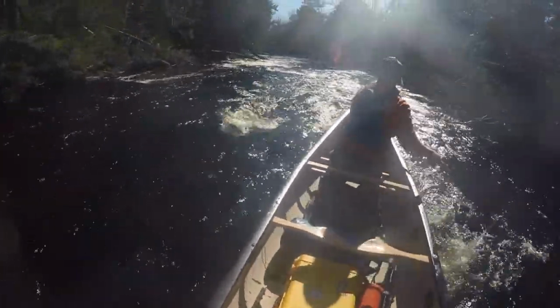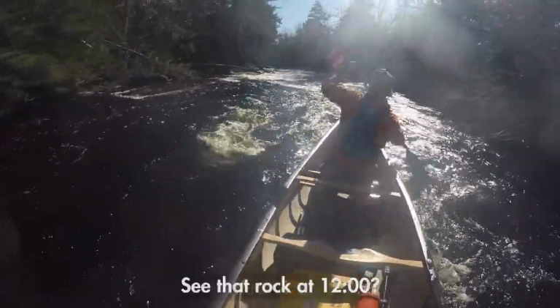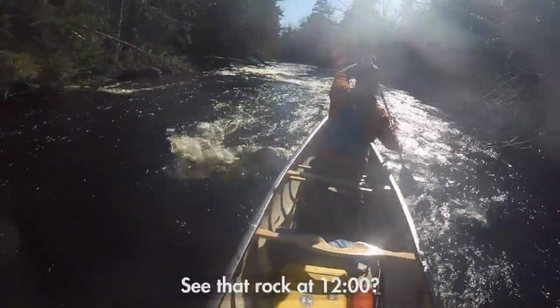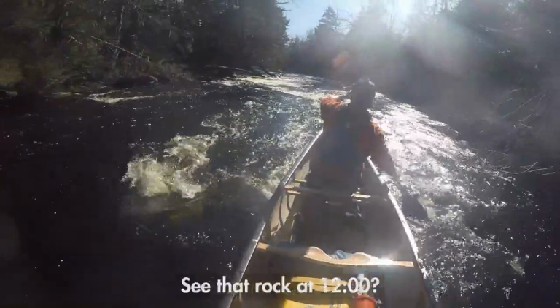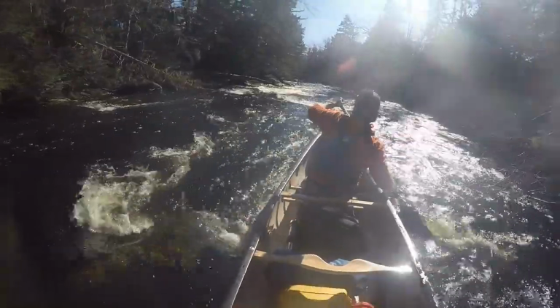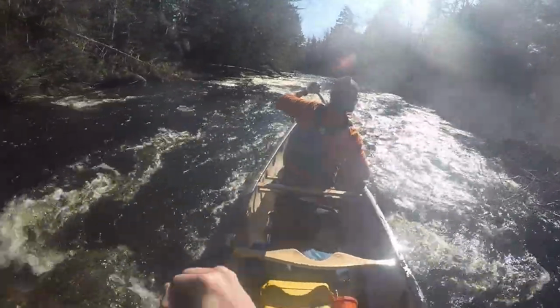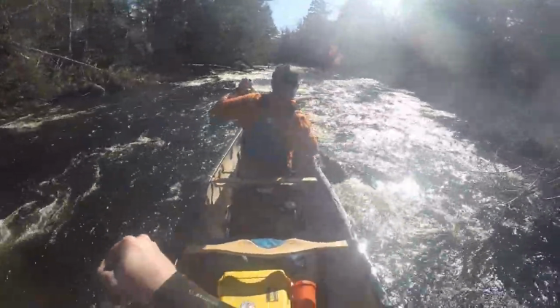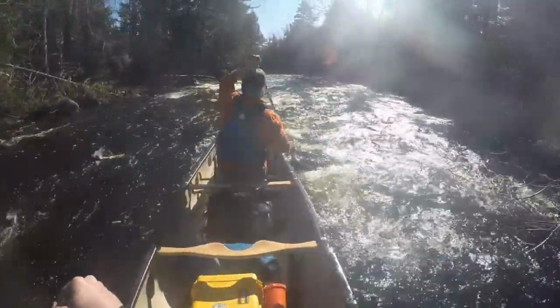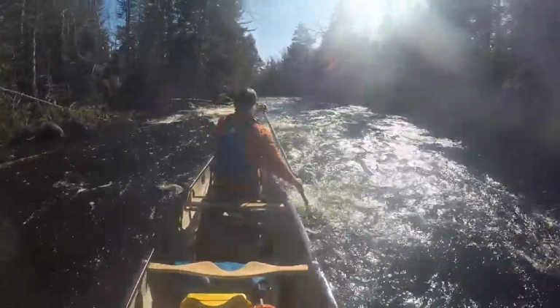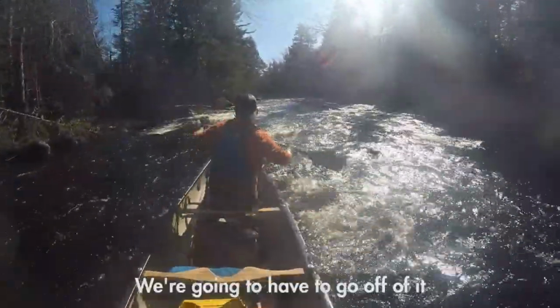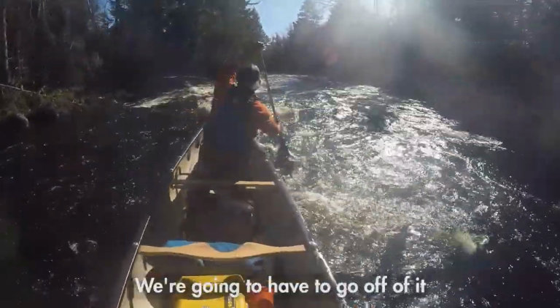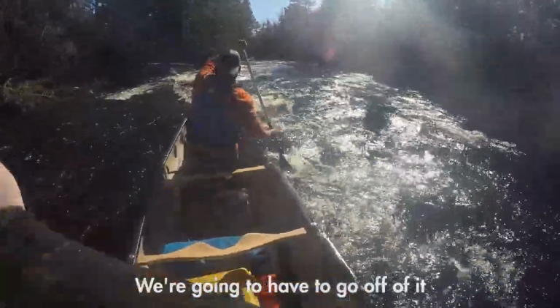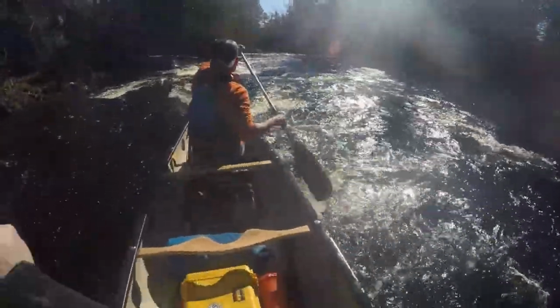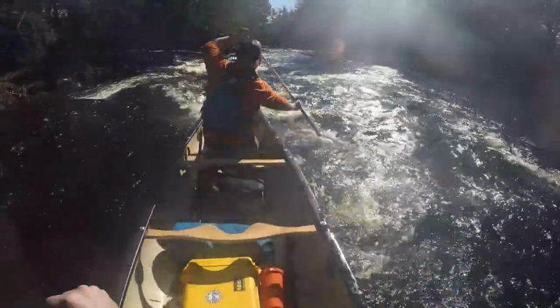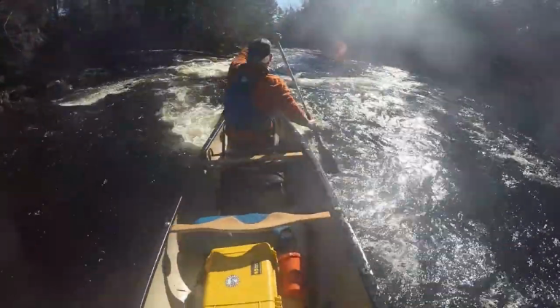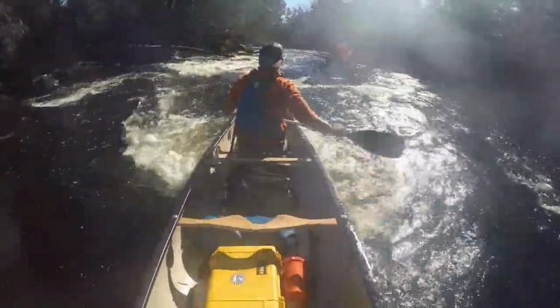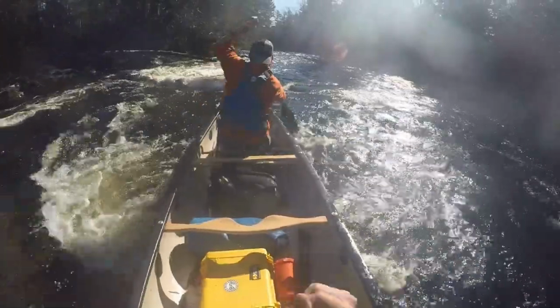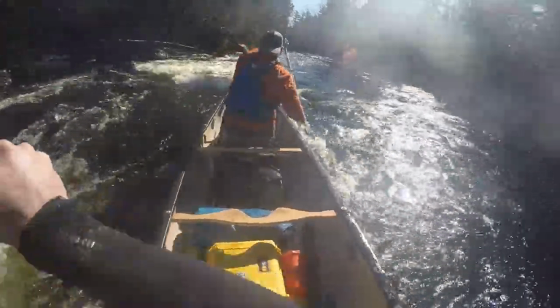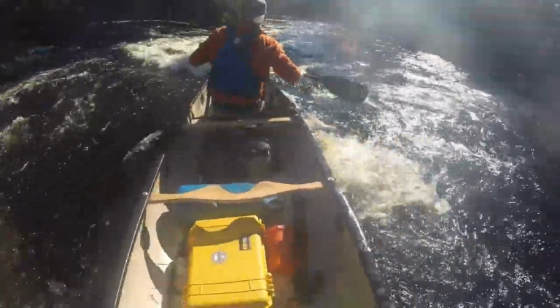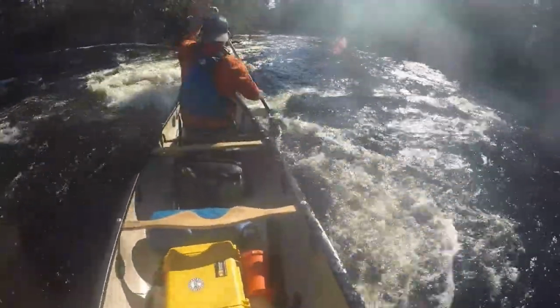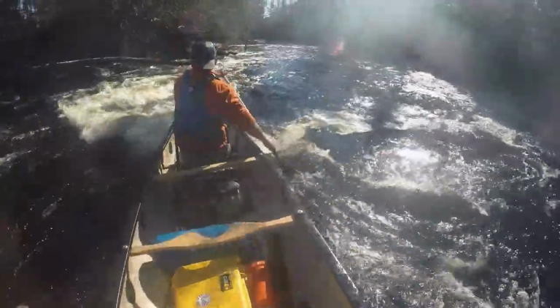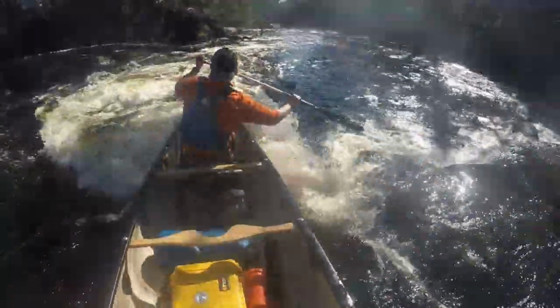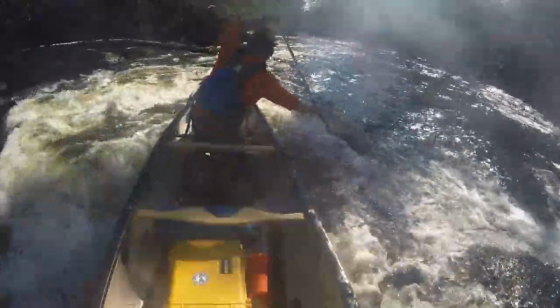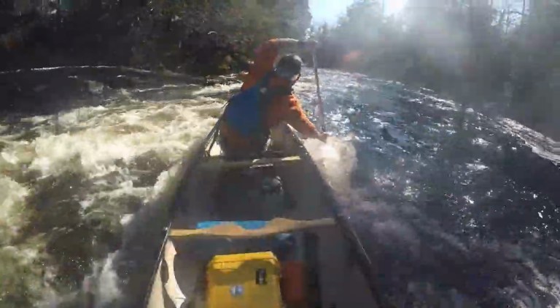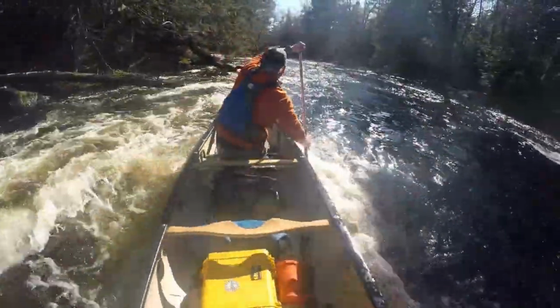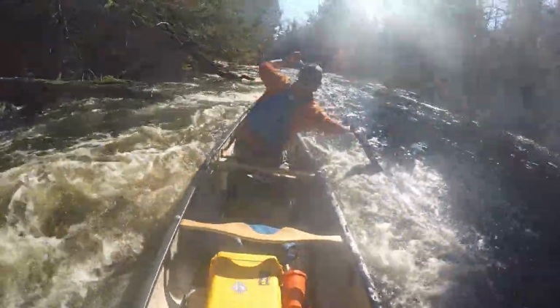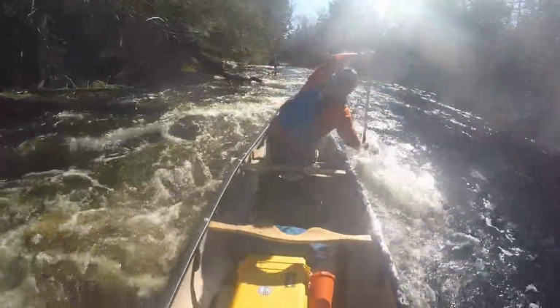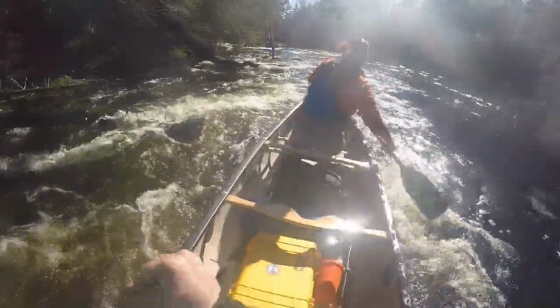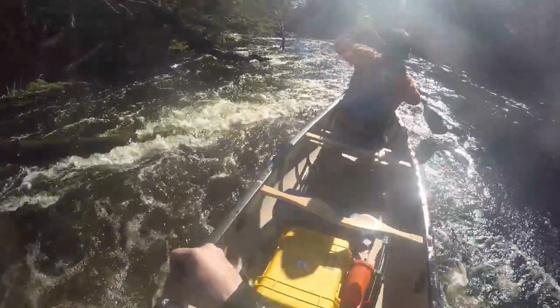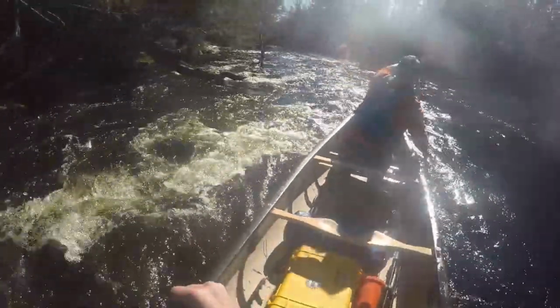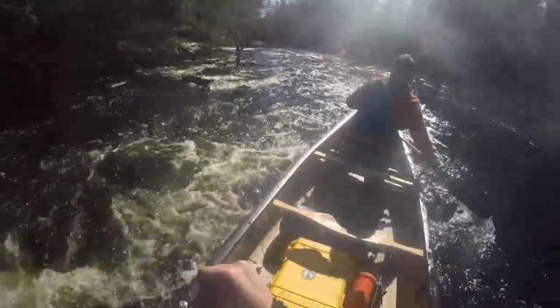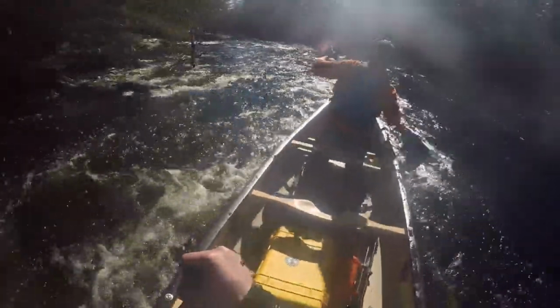See that rock at 12? We're going to have to go off of it, then draw. Sections like this you really gotta cherish — it's simple things like this you learn to appreciate.